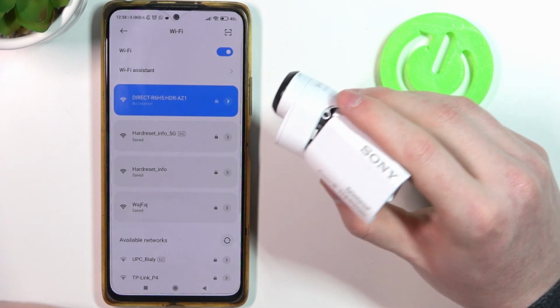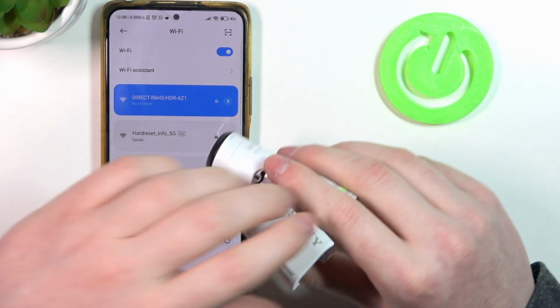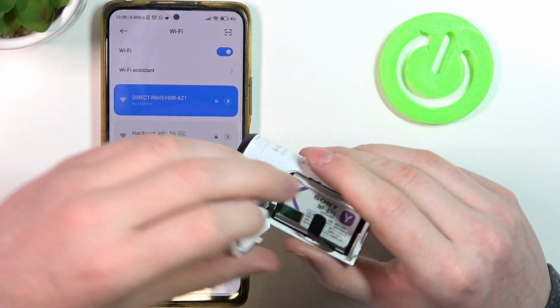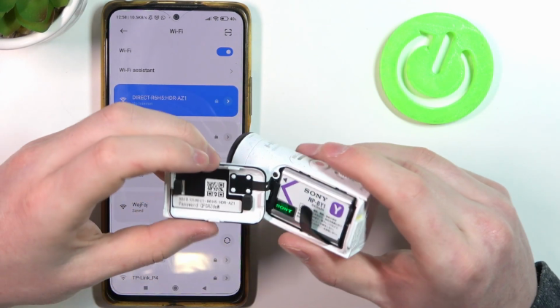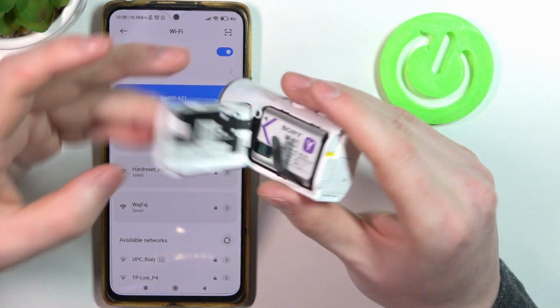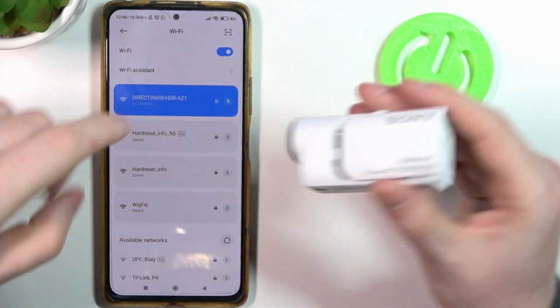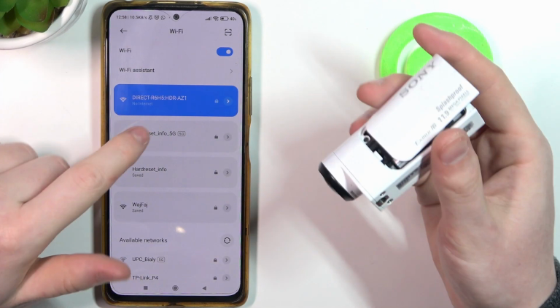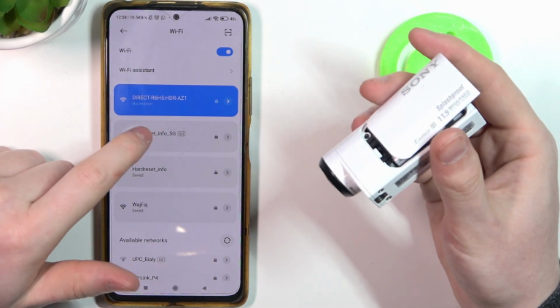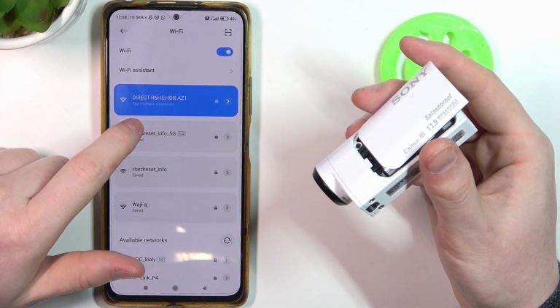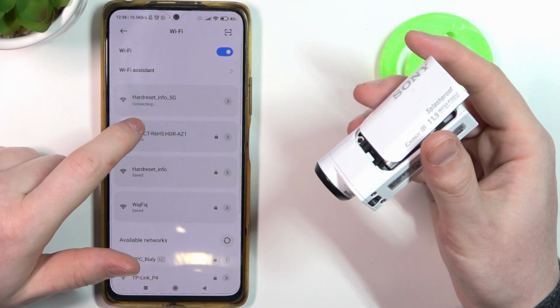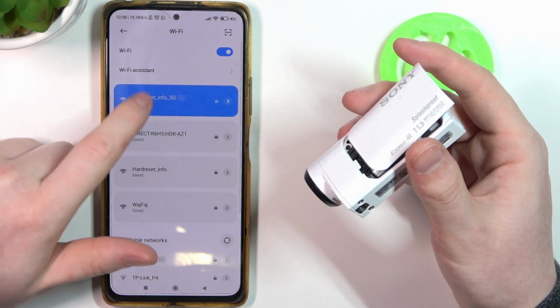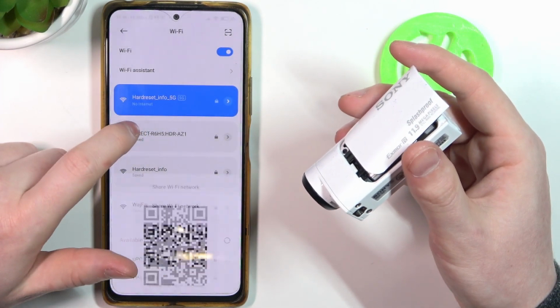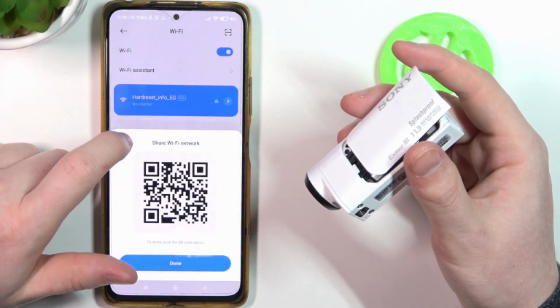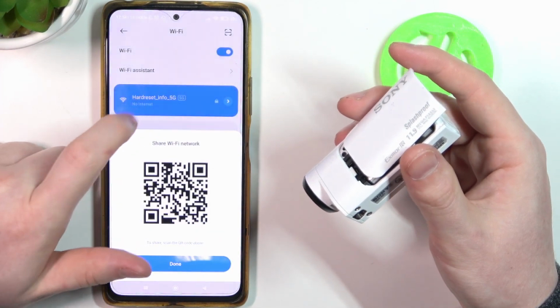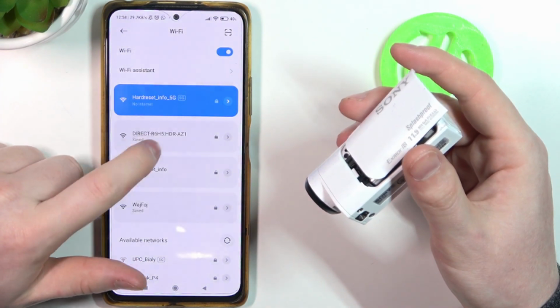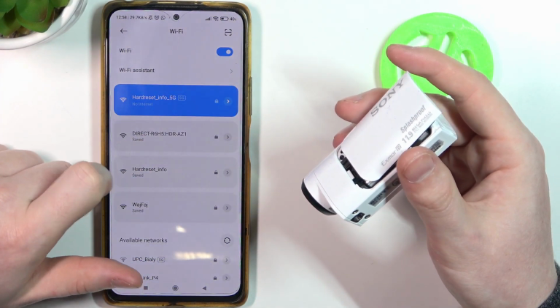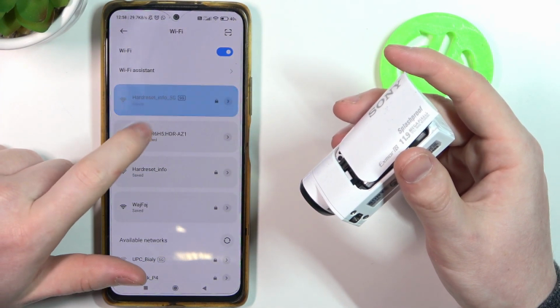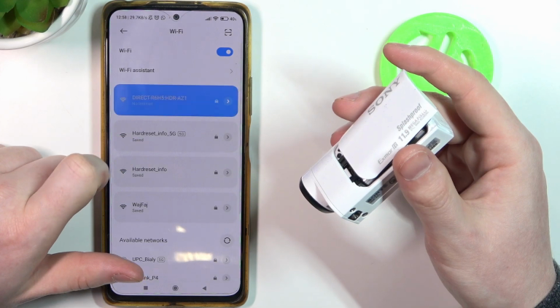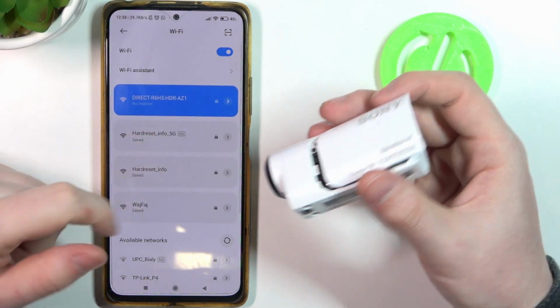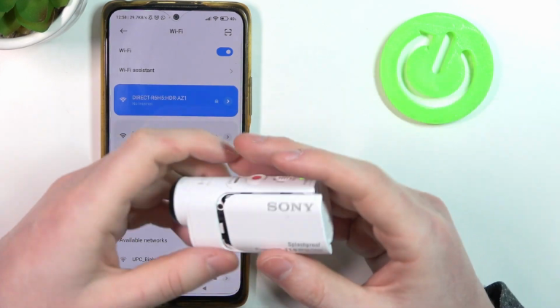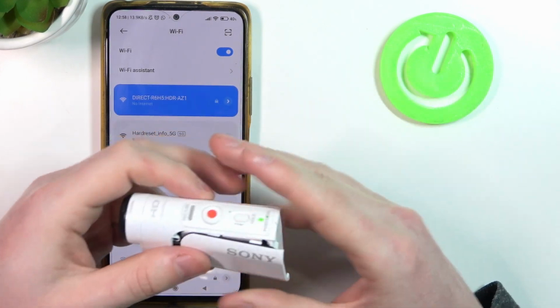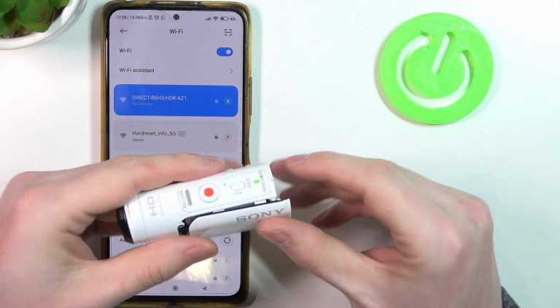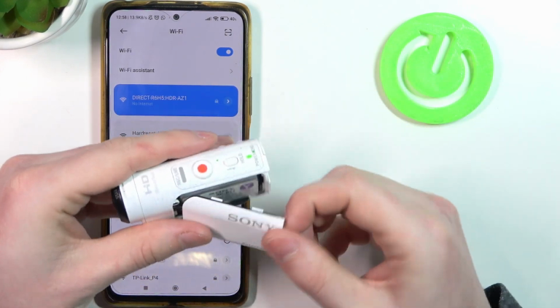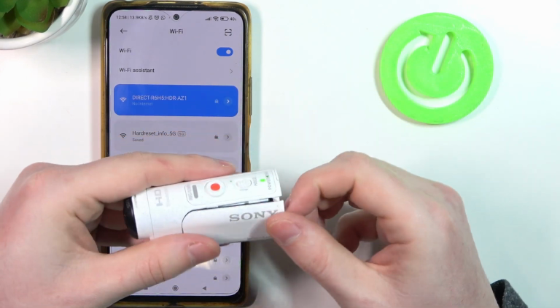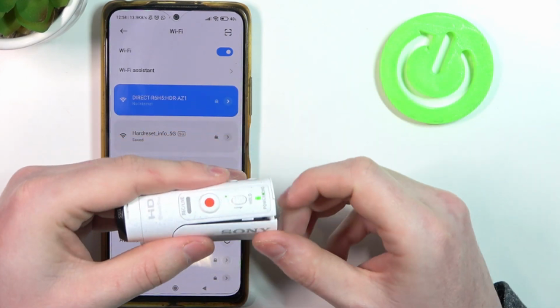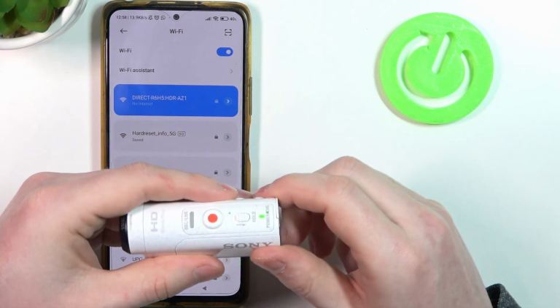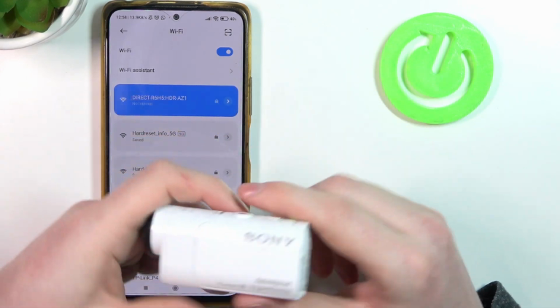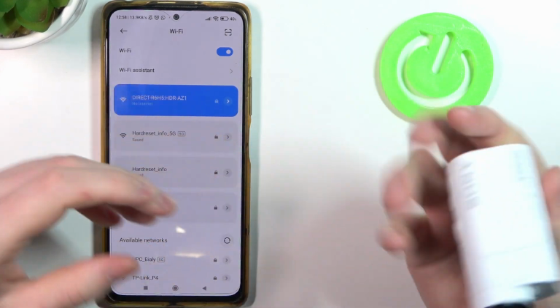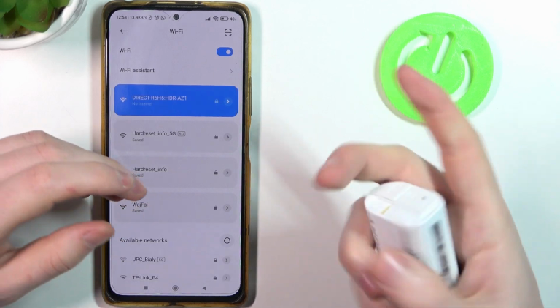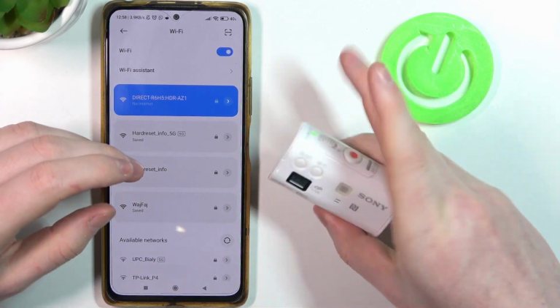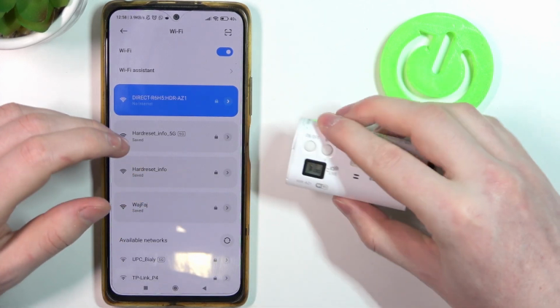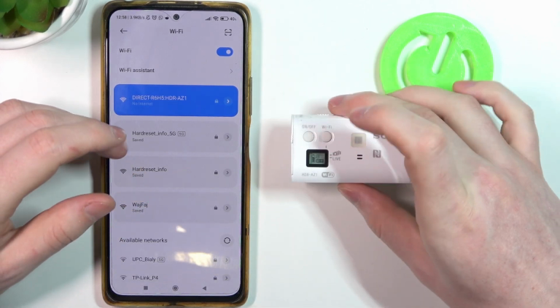If the password was right, you should see something like this — there's no internet, but the camera is connected with your smartphone. And that's it for this video, hope you liked it.